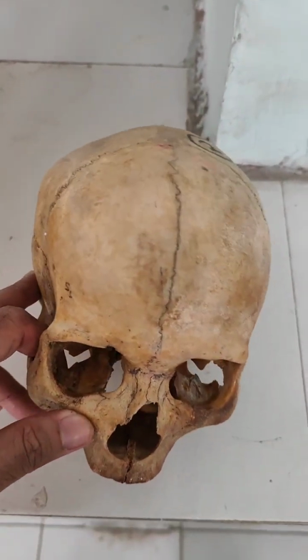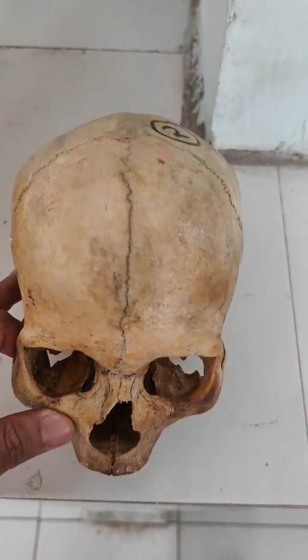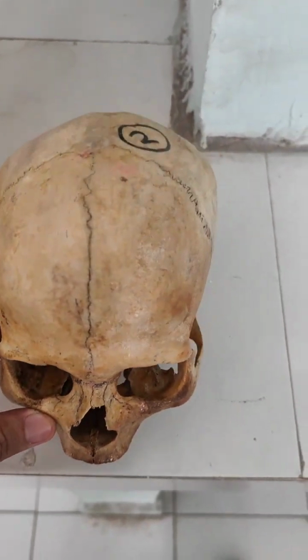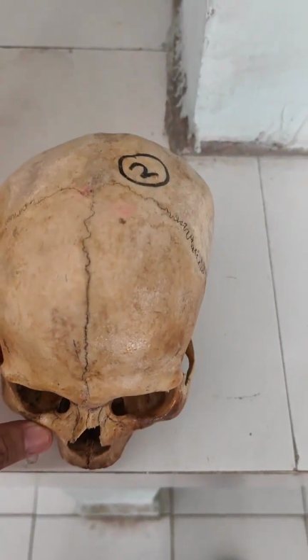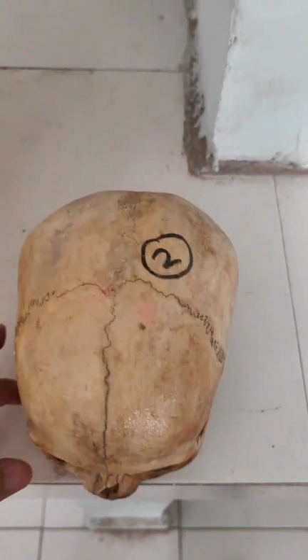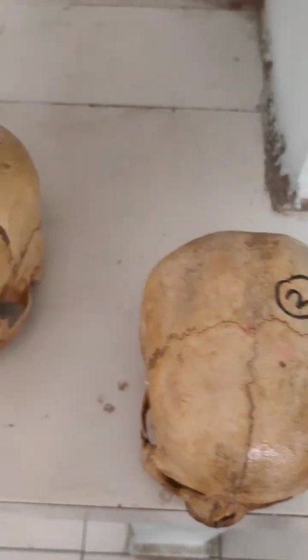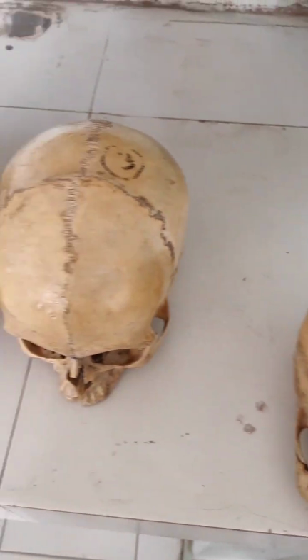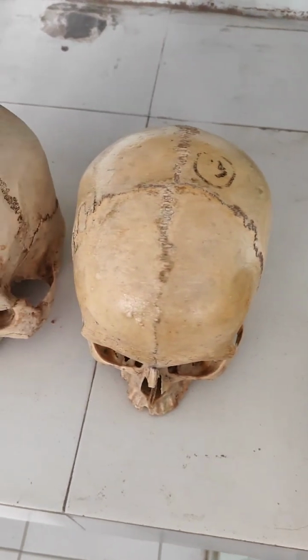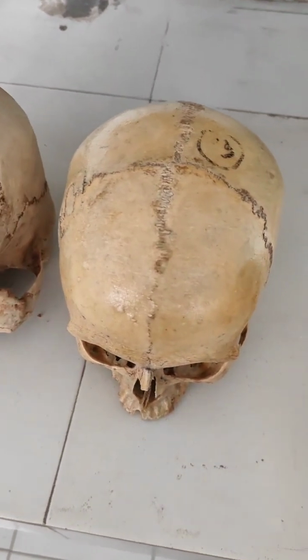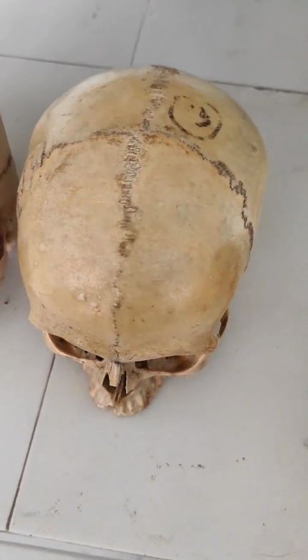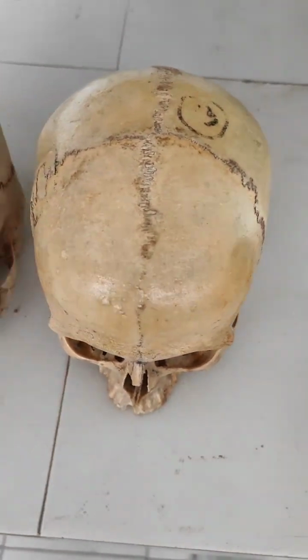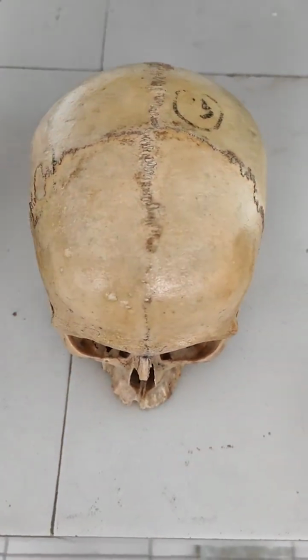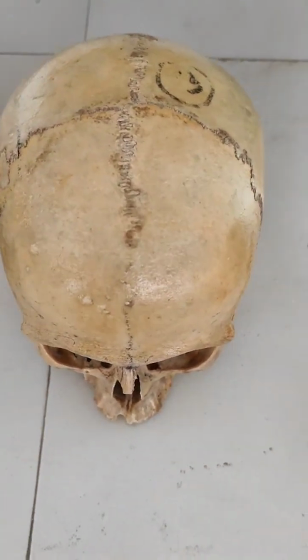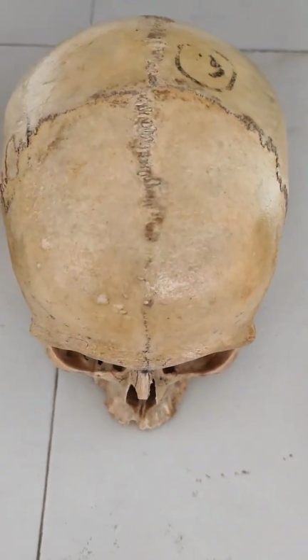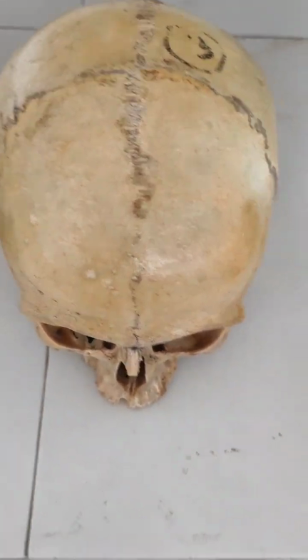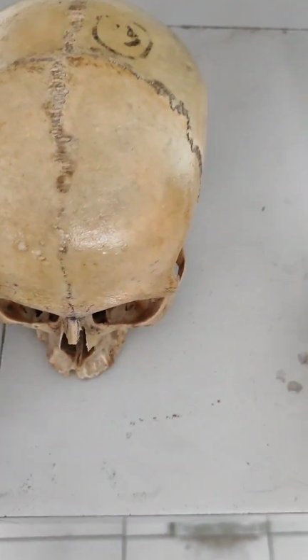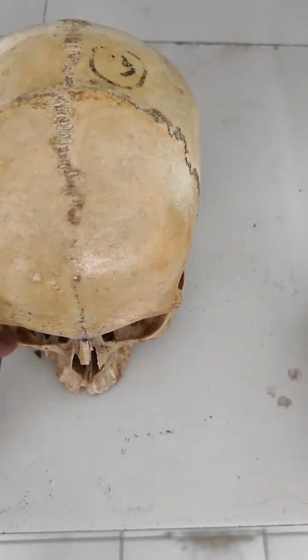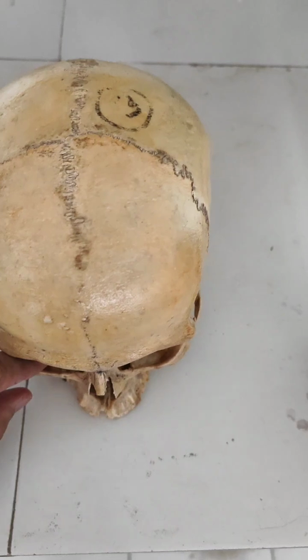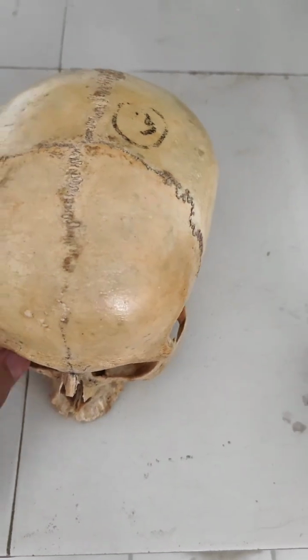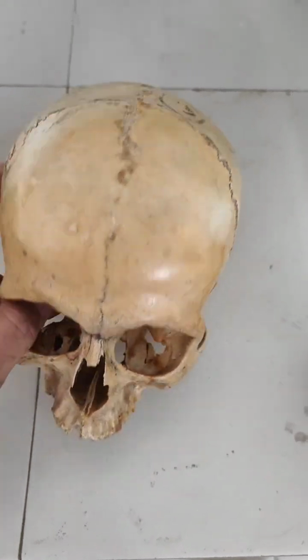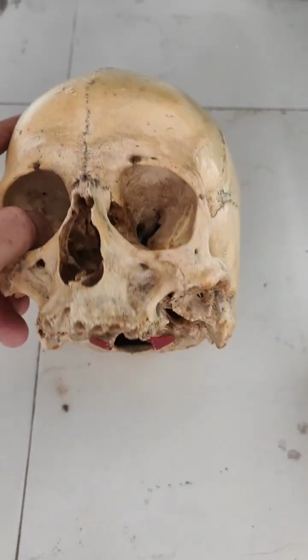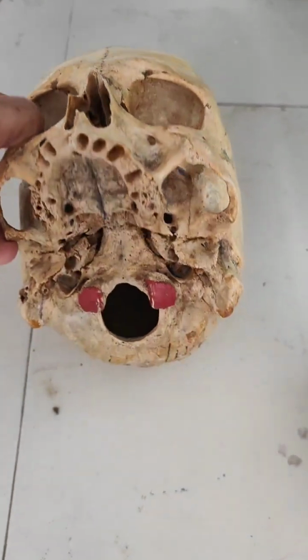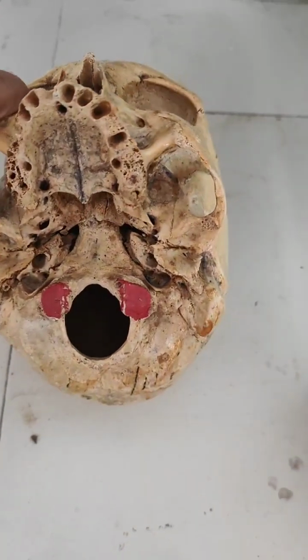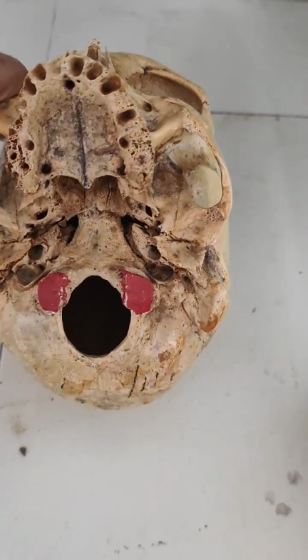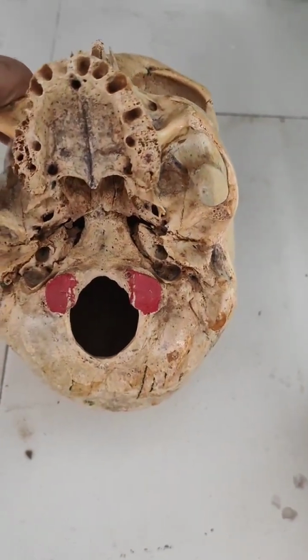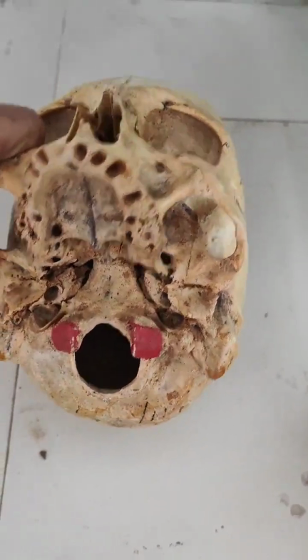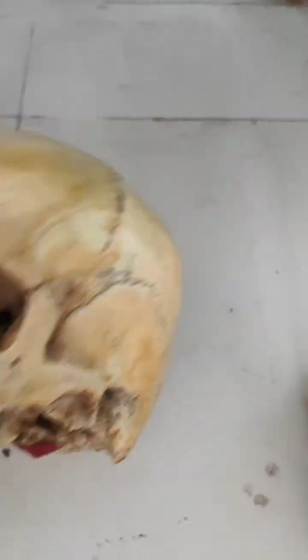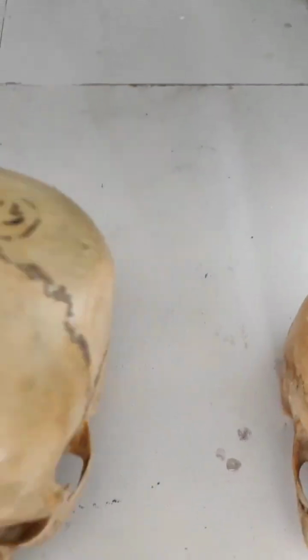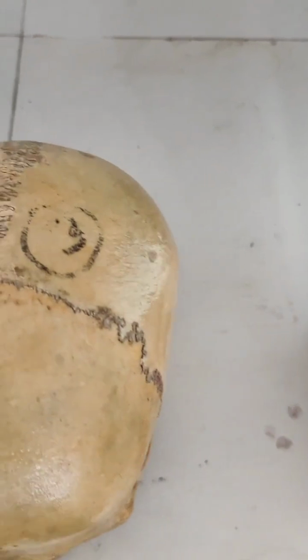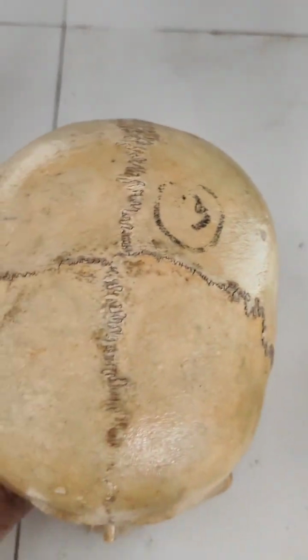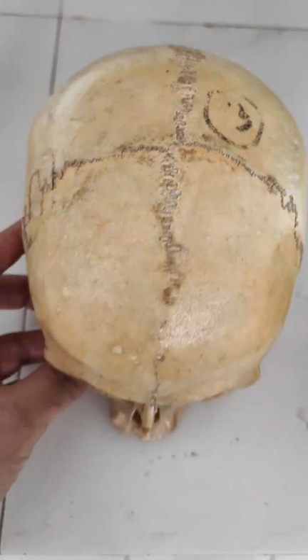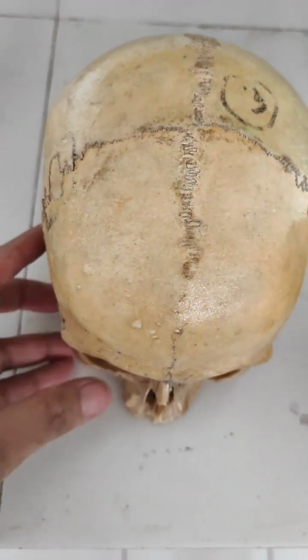This is one skull and we have another skull also with the same findings. Metopic suture — adult skull. Again, this is an adult skull with a metopic suture.